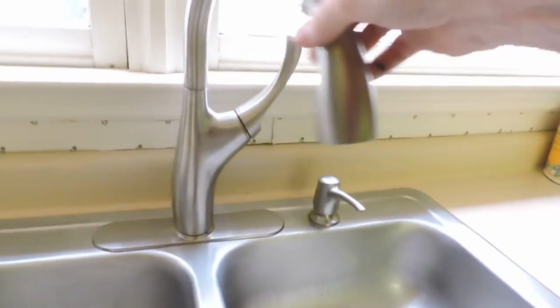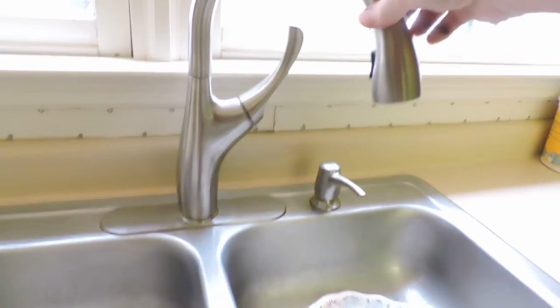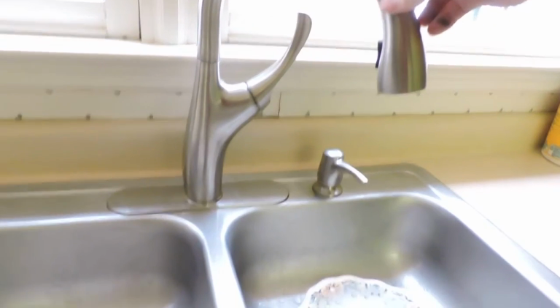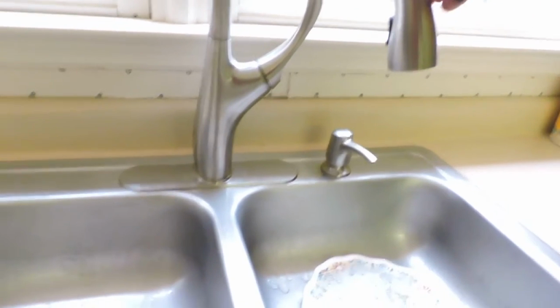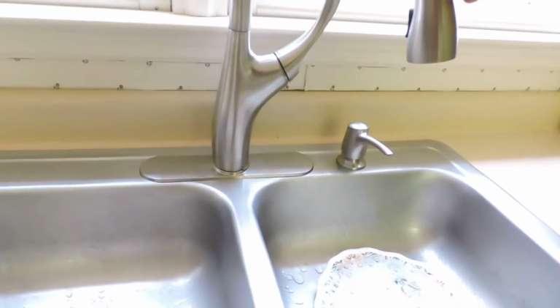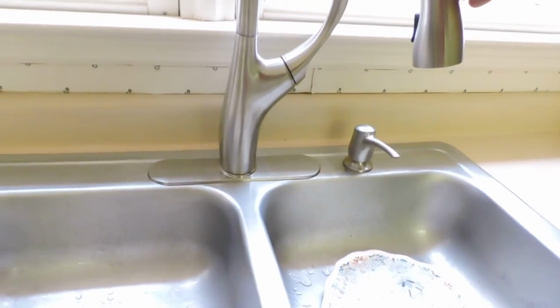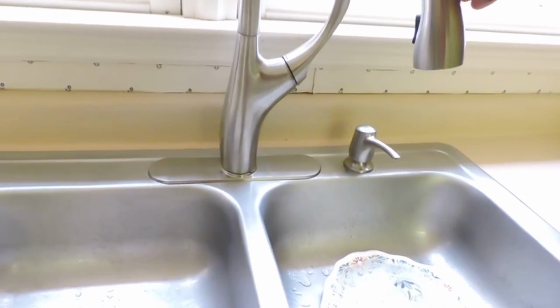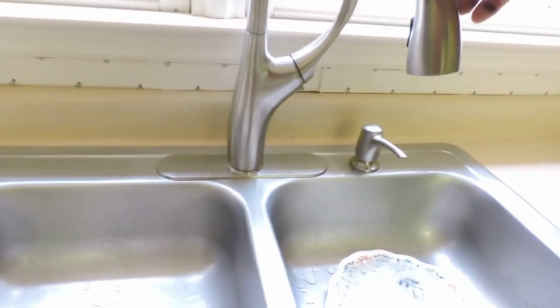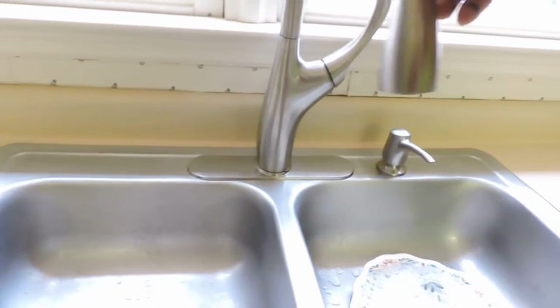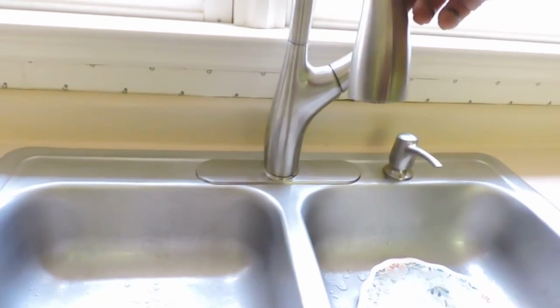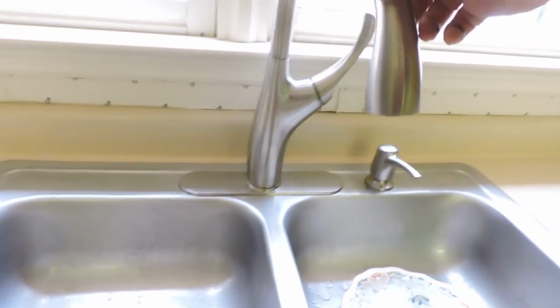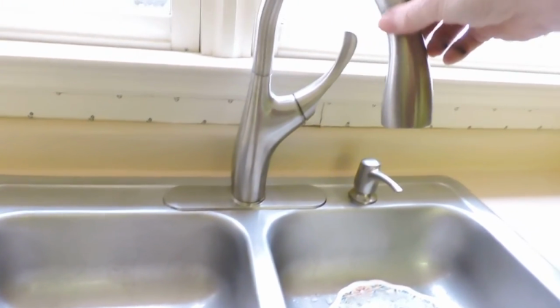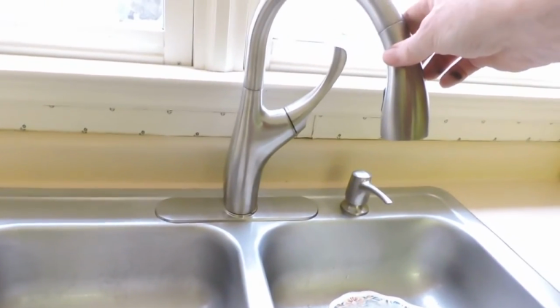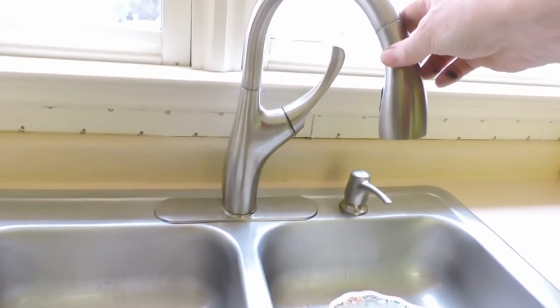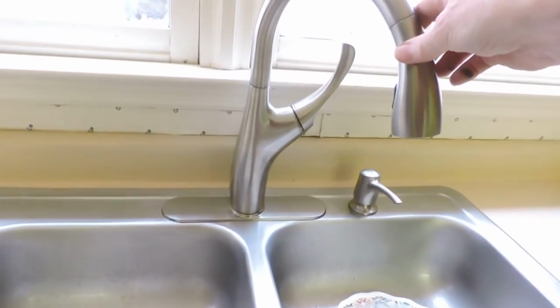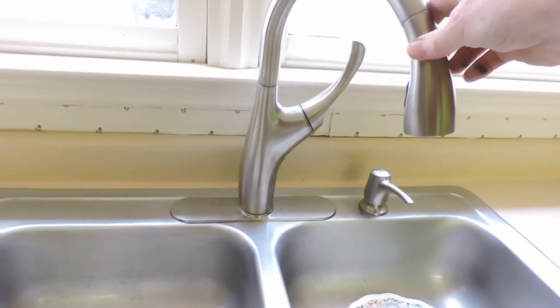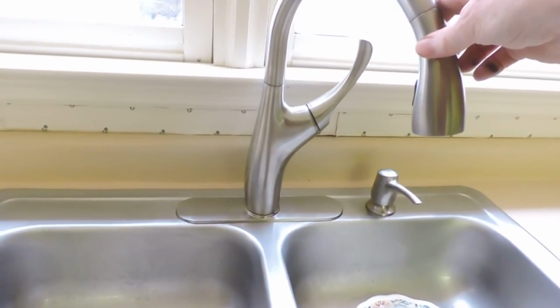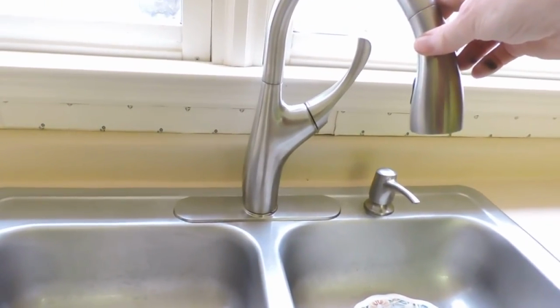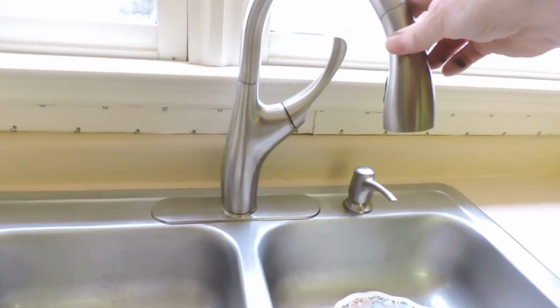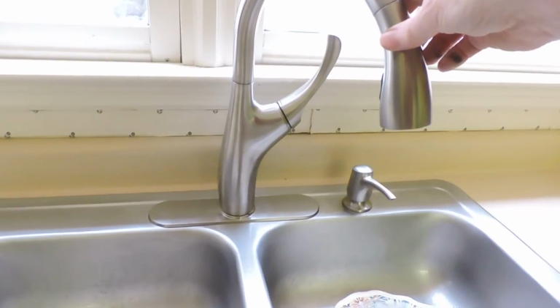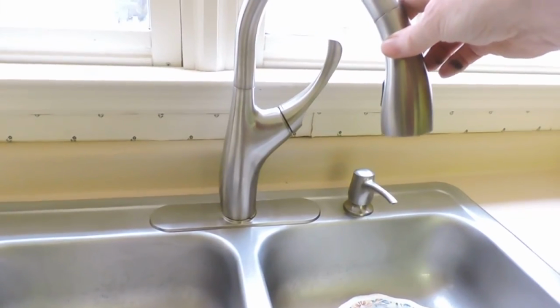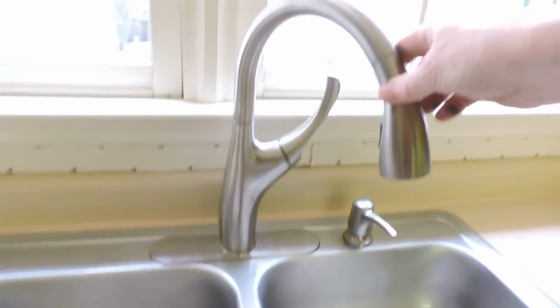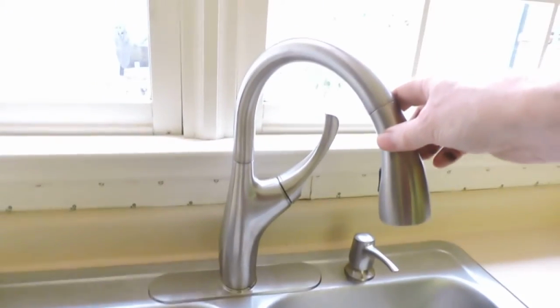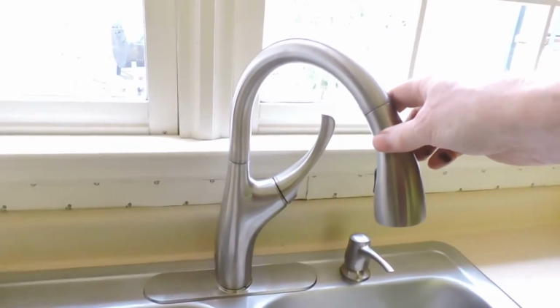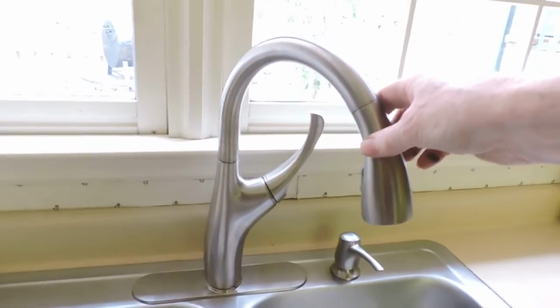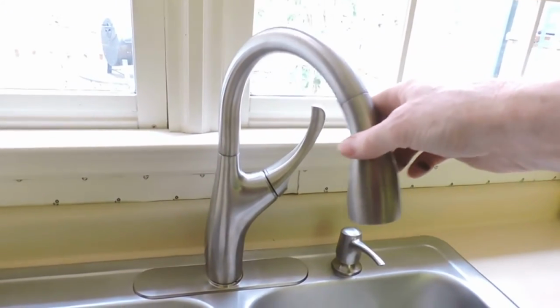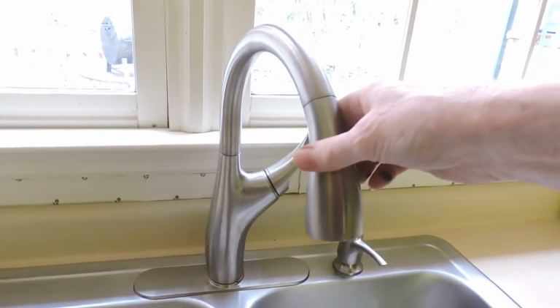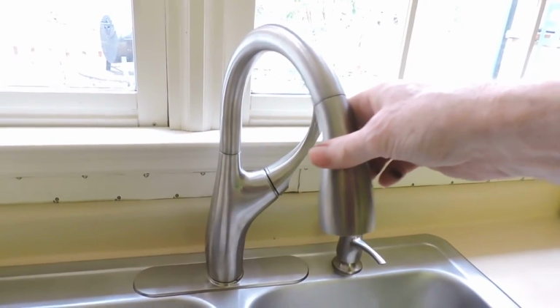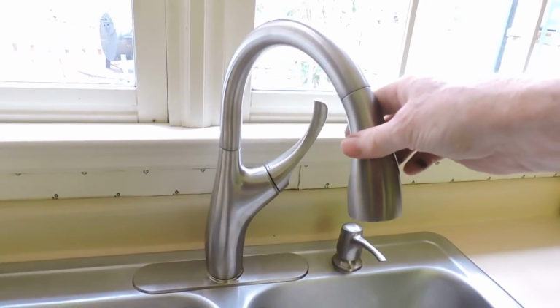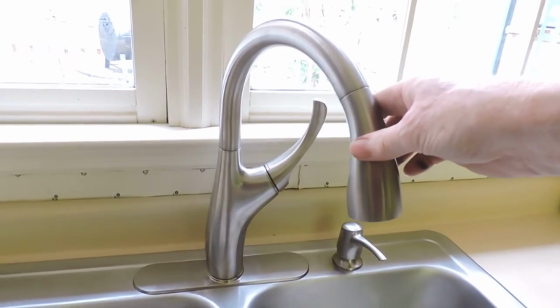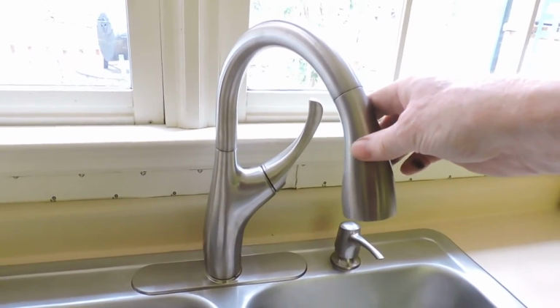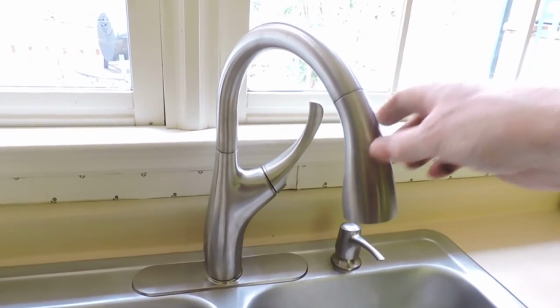It looks real nice in this stainless steel sink here — they call it vibrant stainless steel. Looking forward to using this. Hope you like it. Bye-bye.